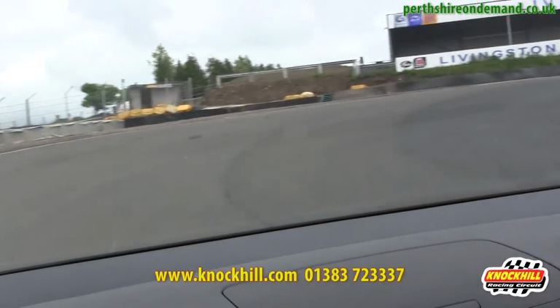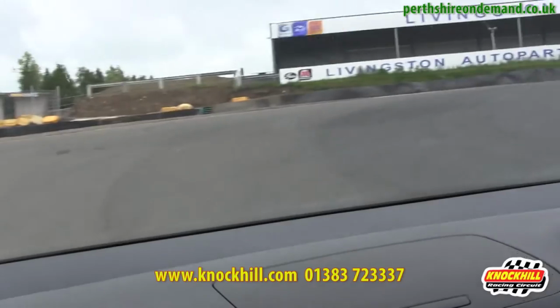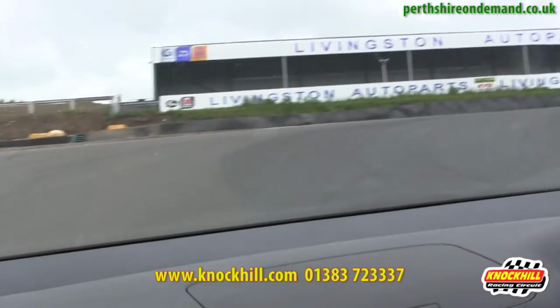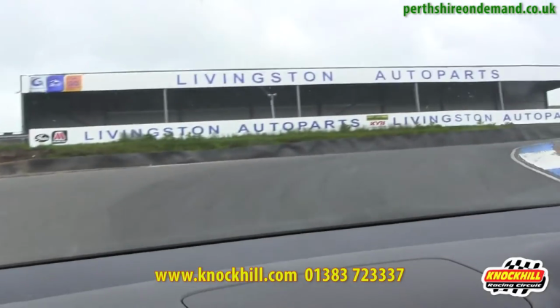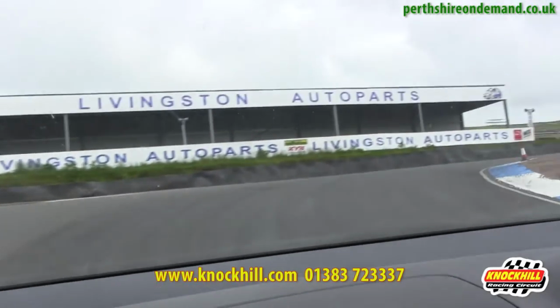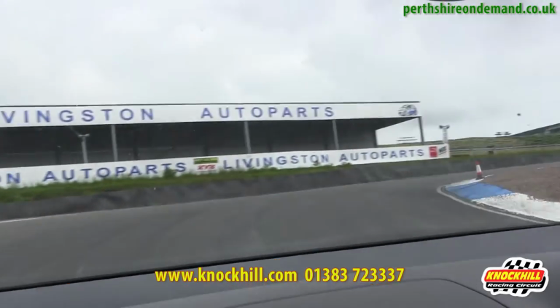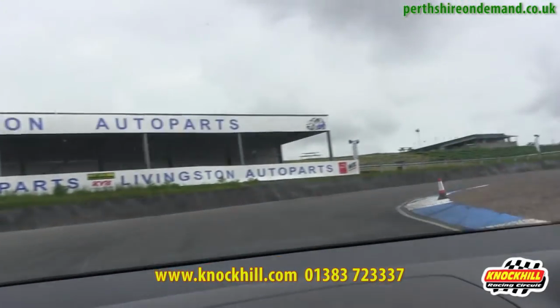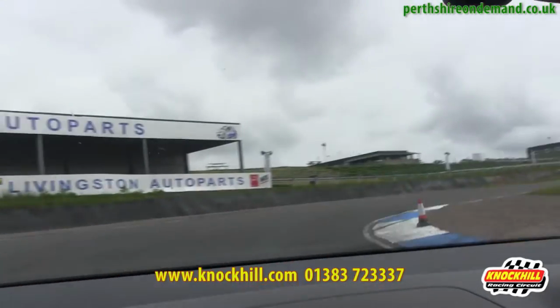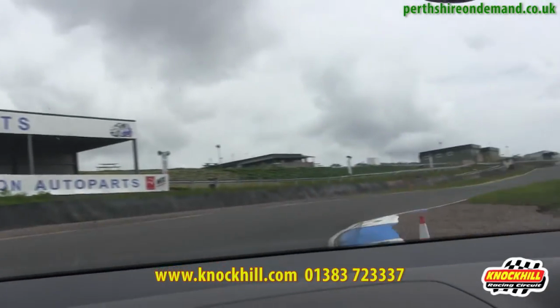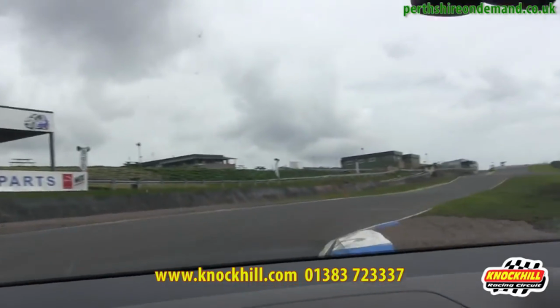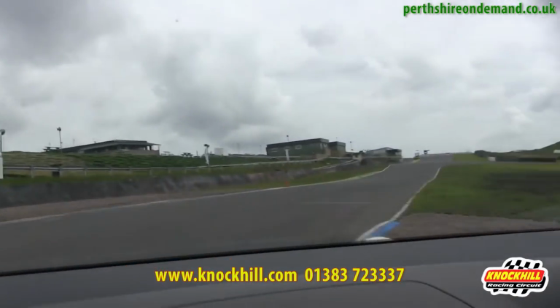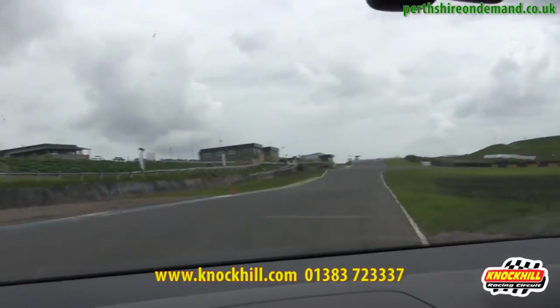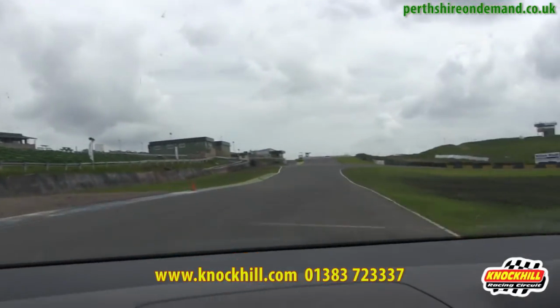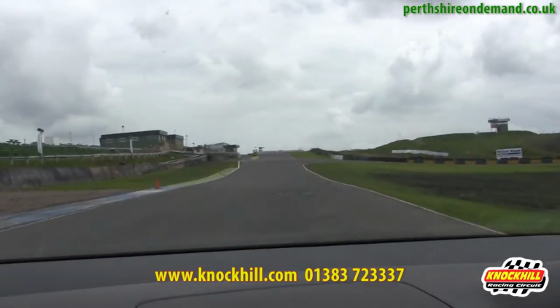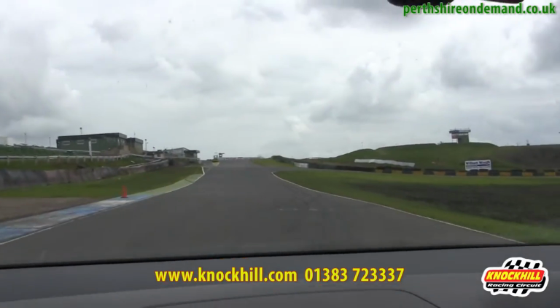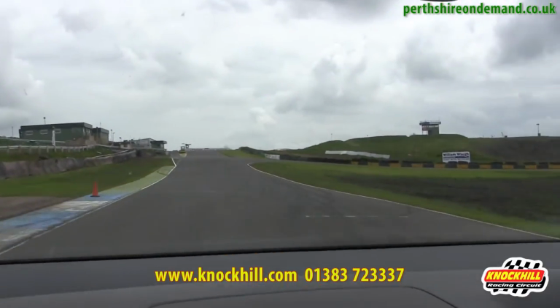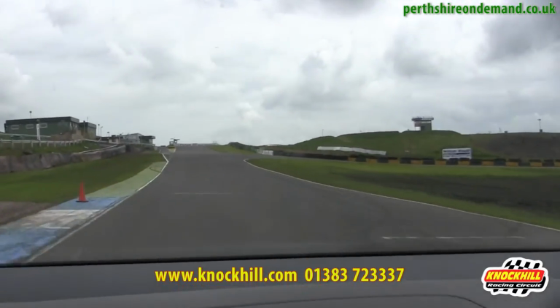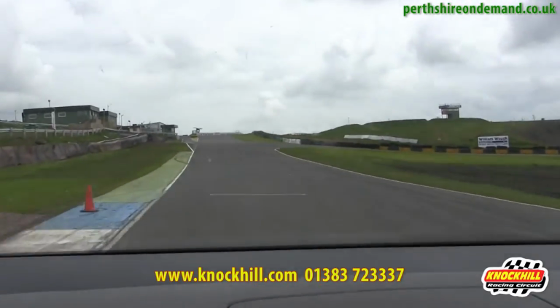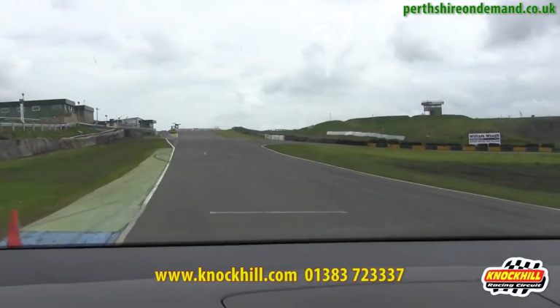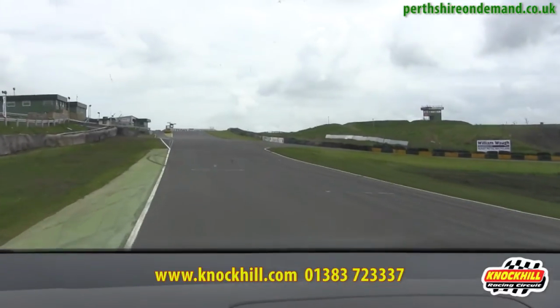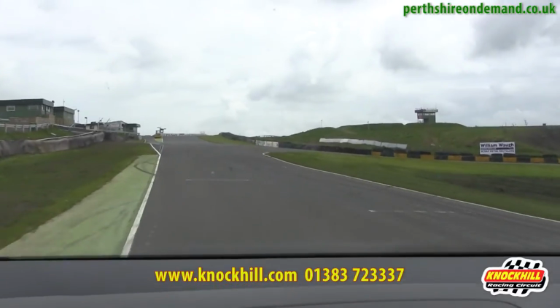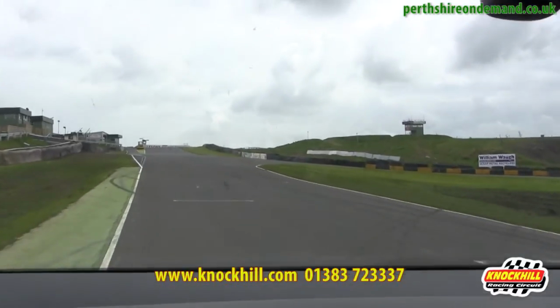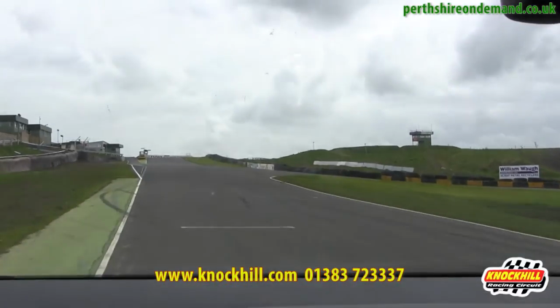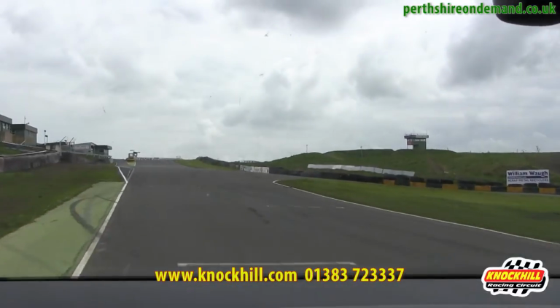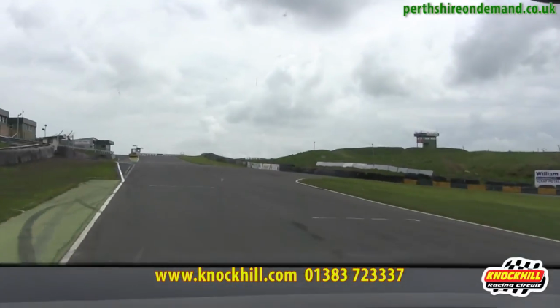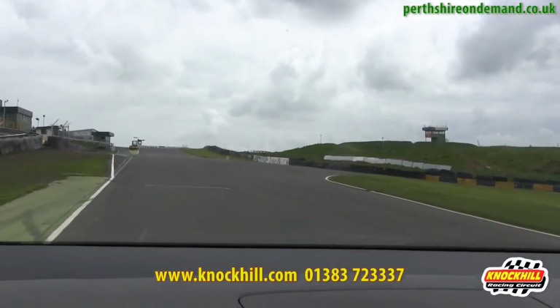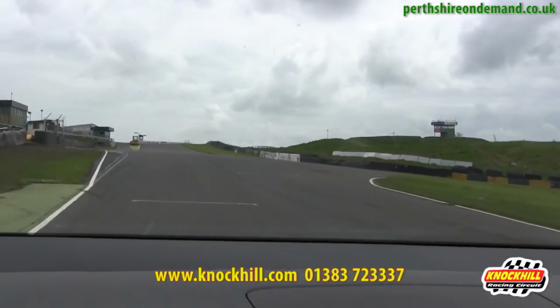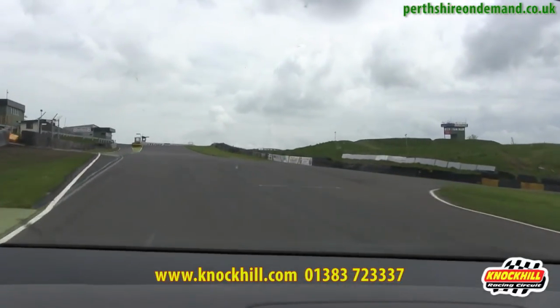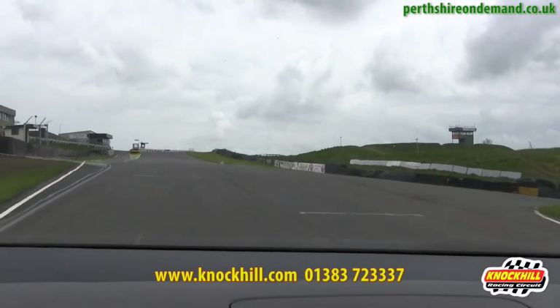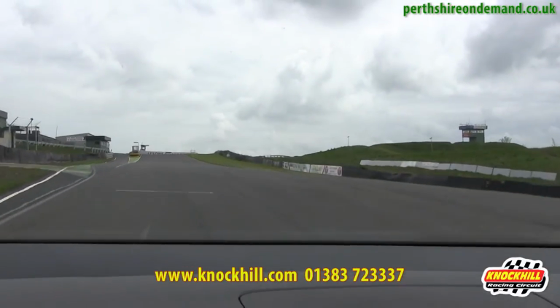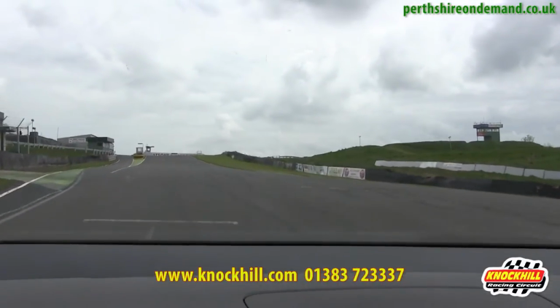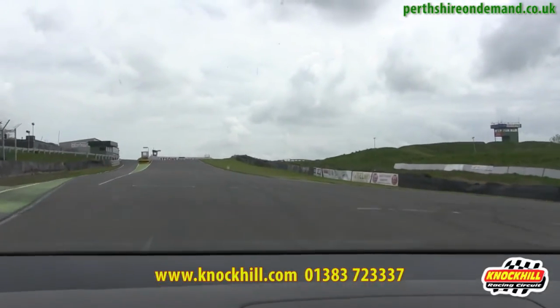Tightest corner on the track. Competition cars go through at about 50 miles an hour — we were doing a massive 30 miles an hour through that corner.